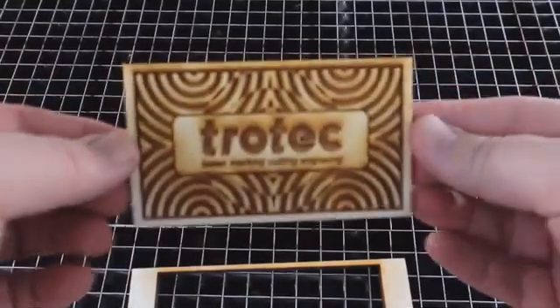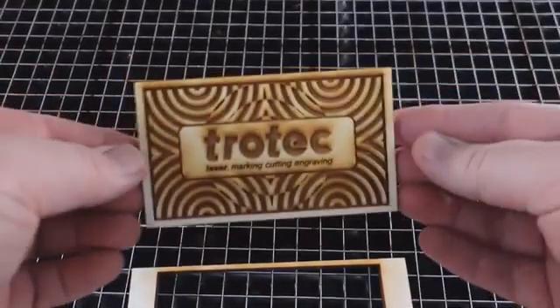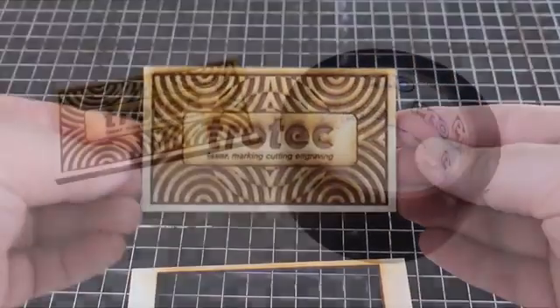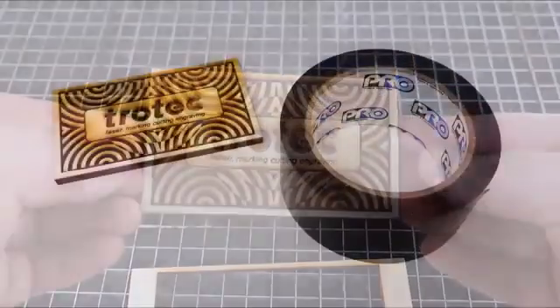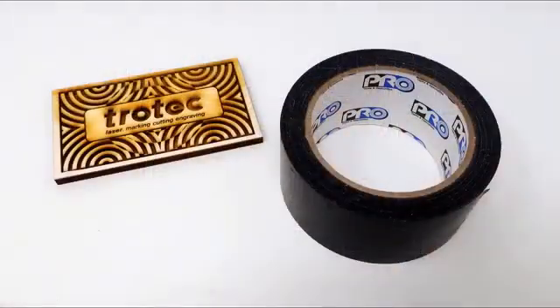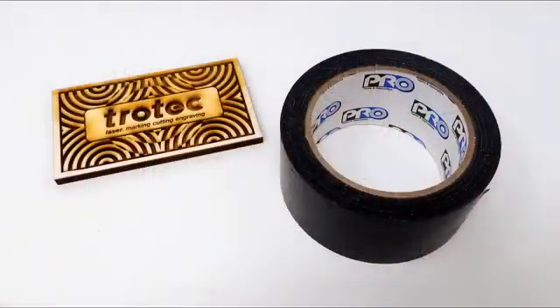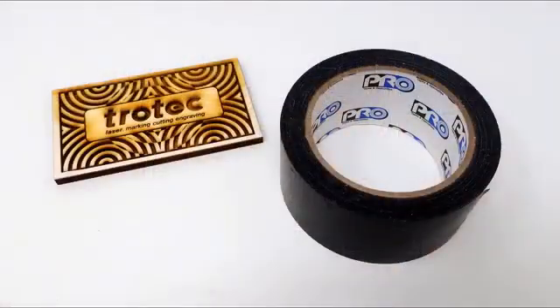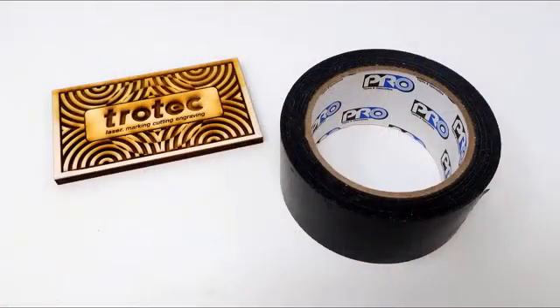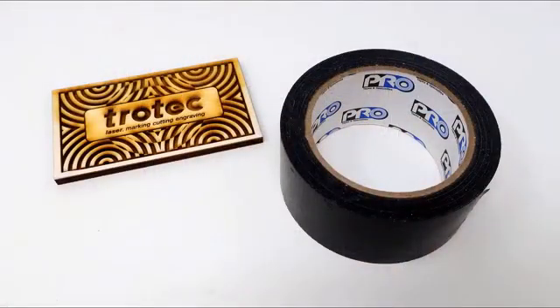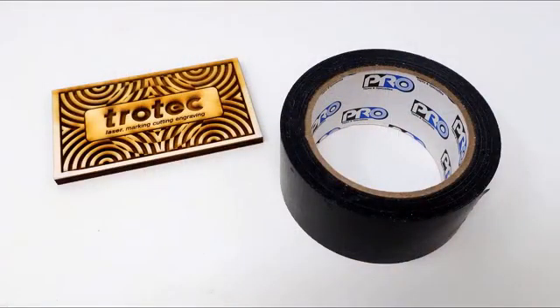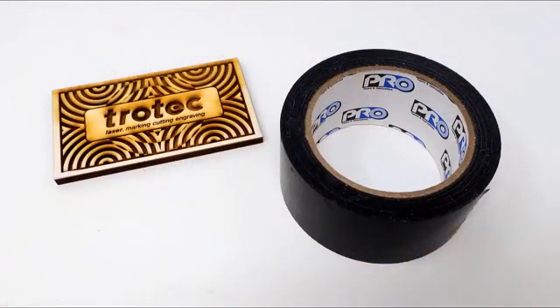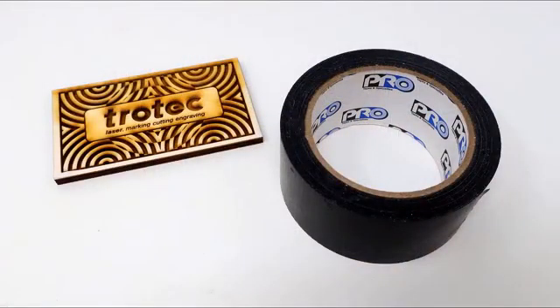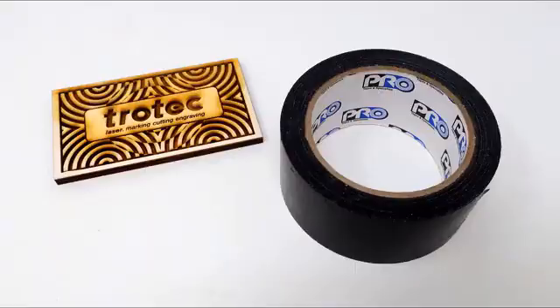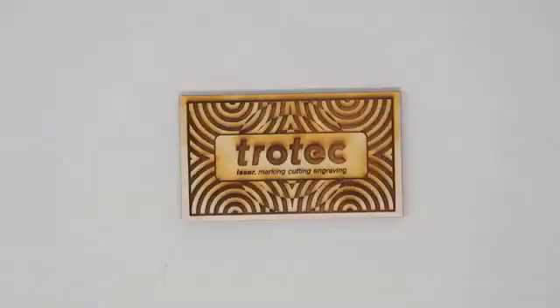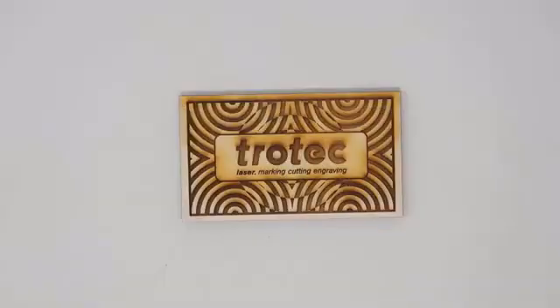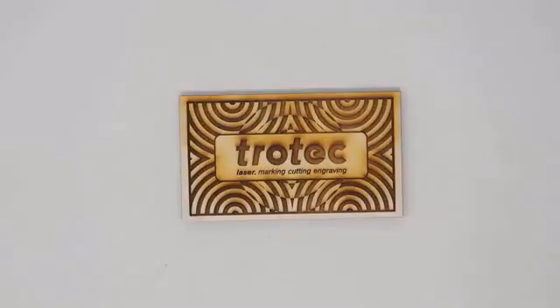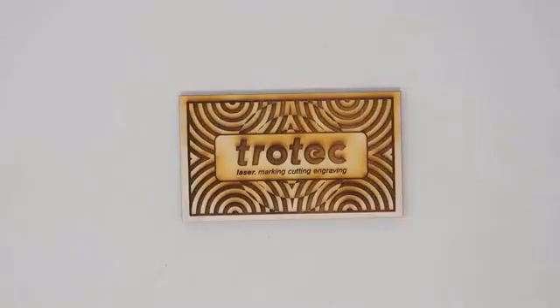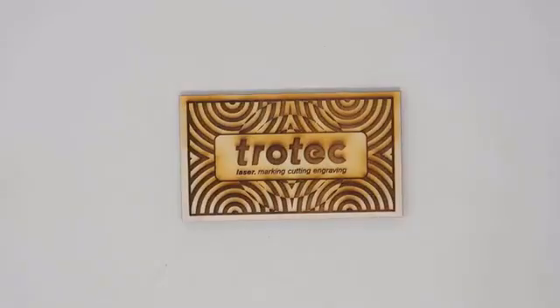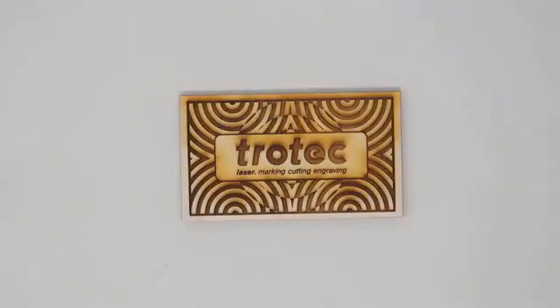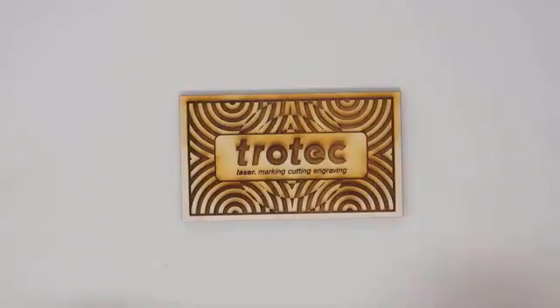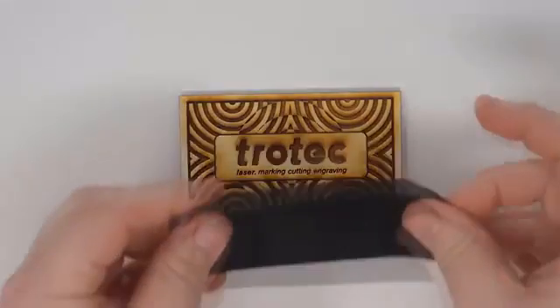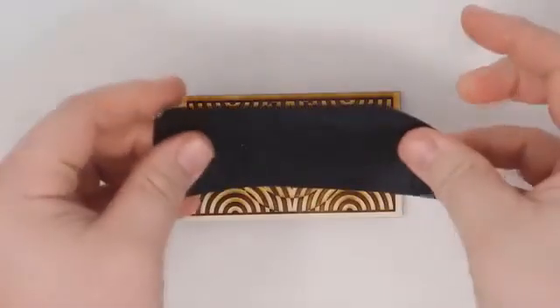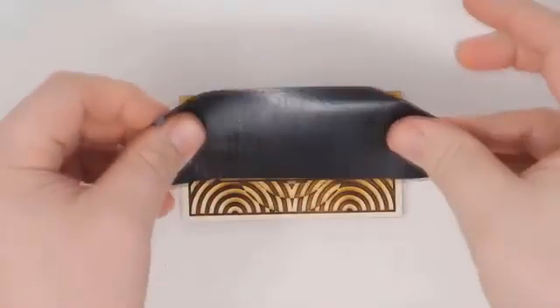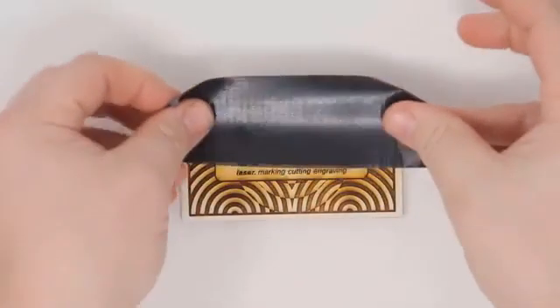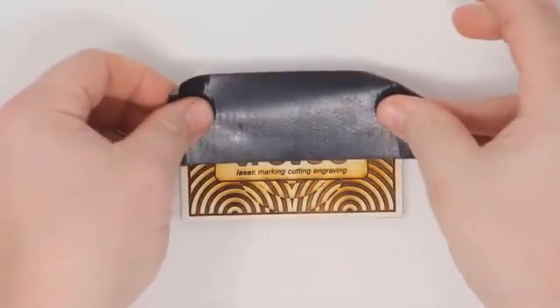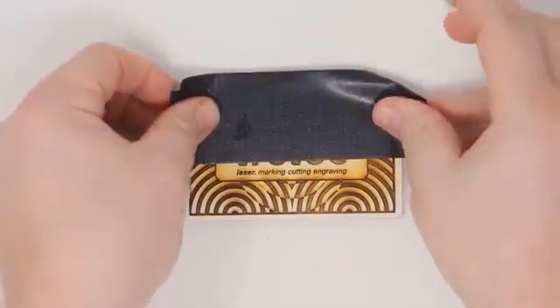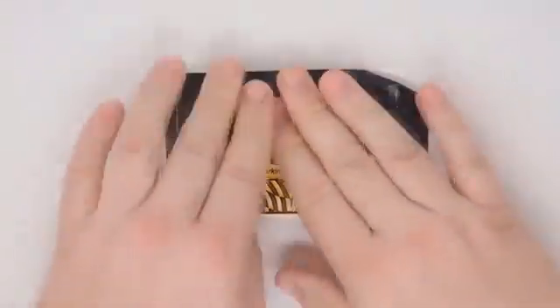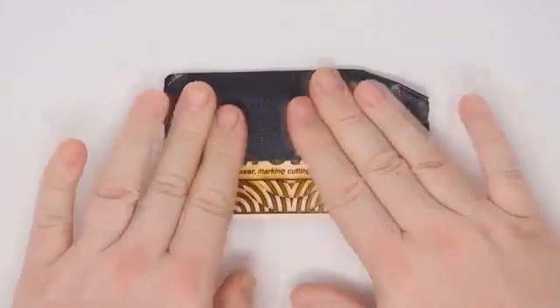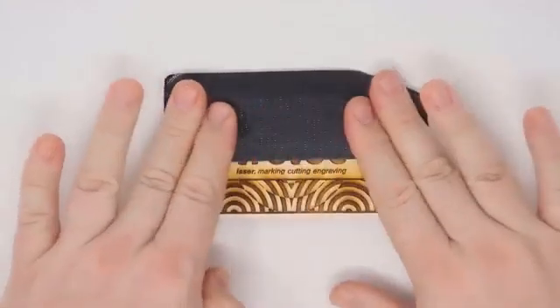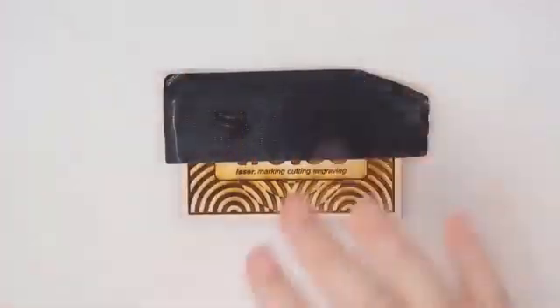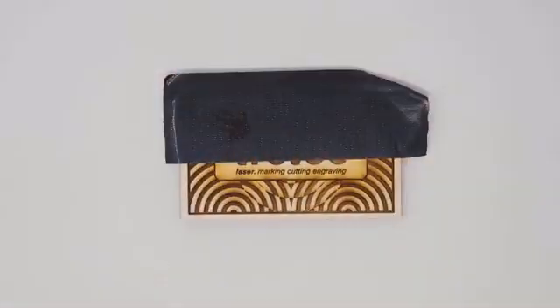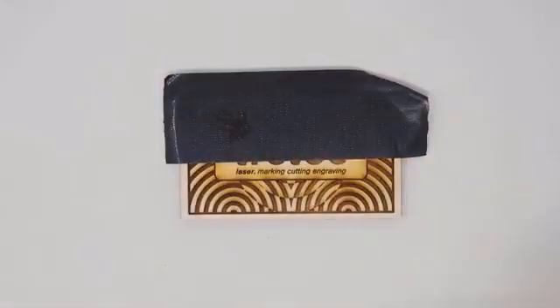Now here's the hack. Application or transfer mask is not very sticky. However, duct tape is much stickier. It allows us to quickly and easily remove our mask, including all the small, difficult pieces to remove from our material.